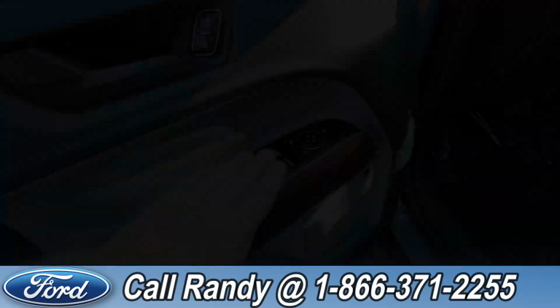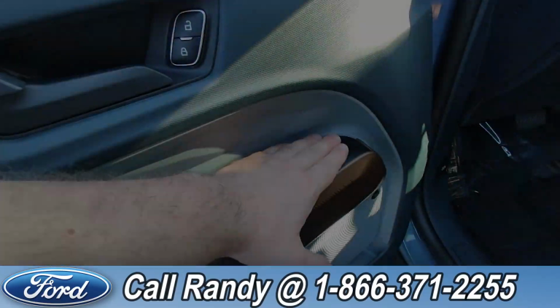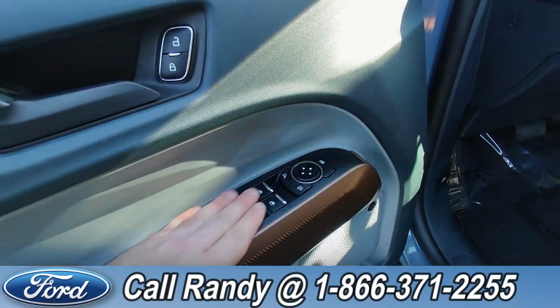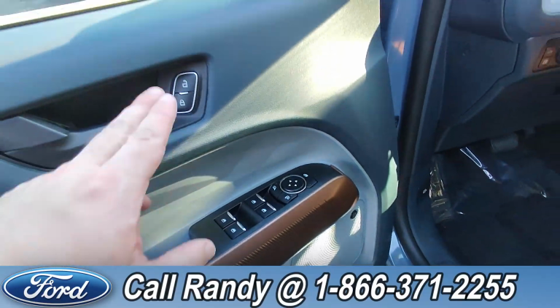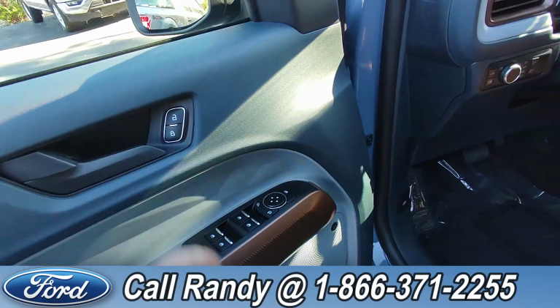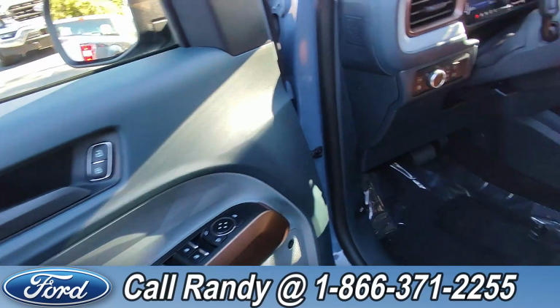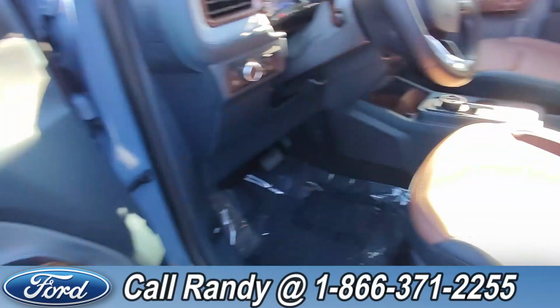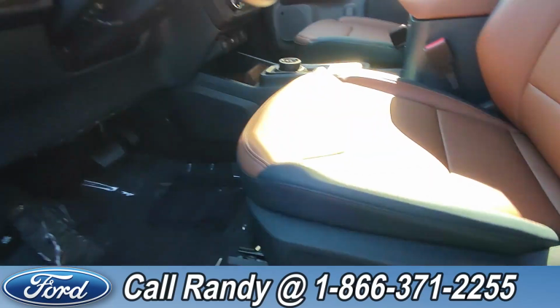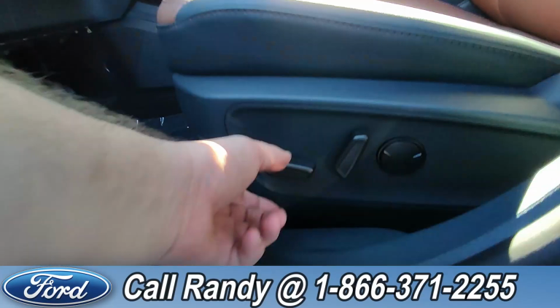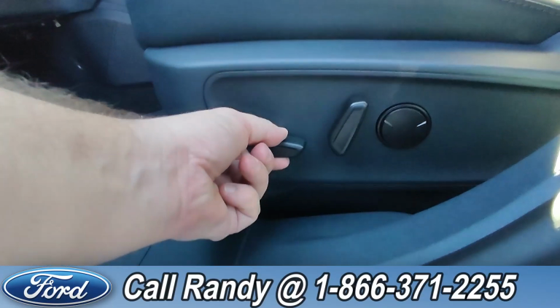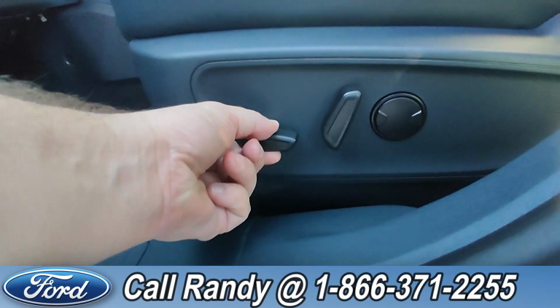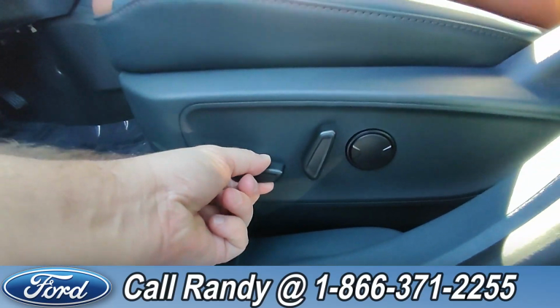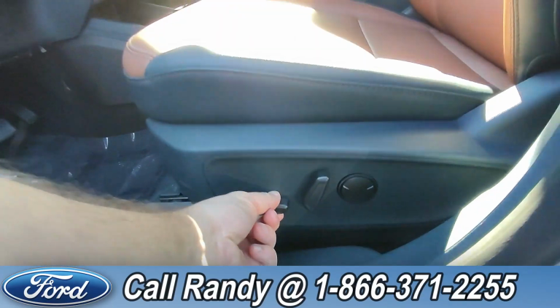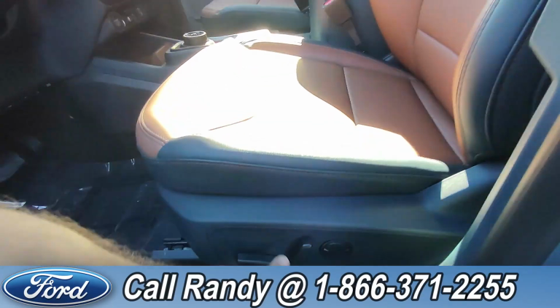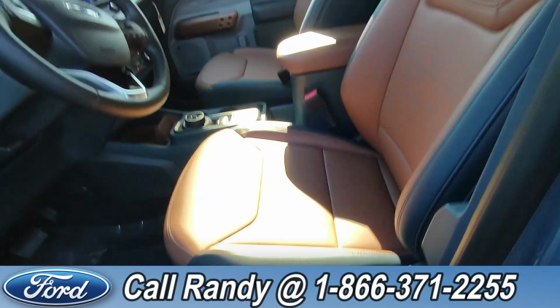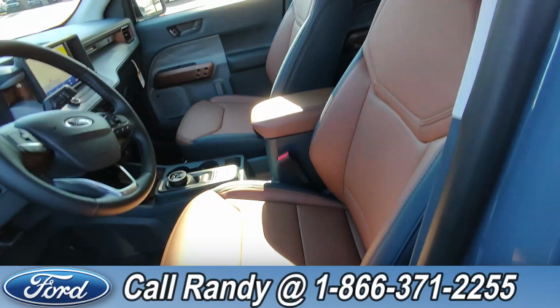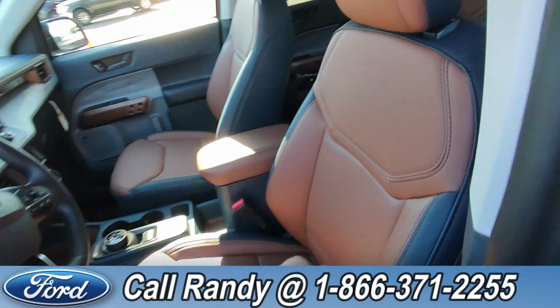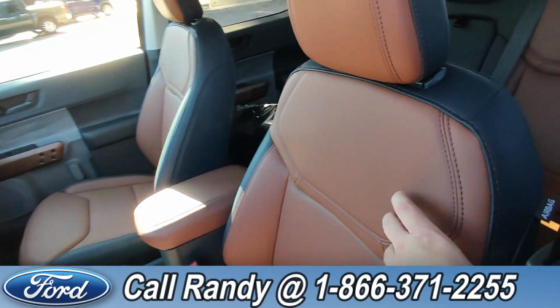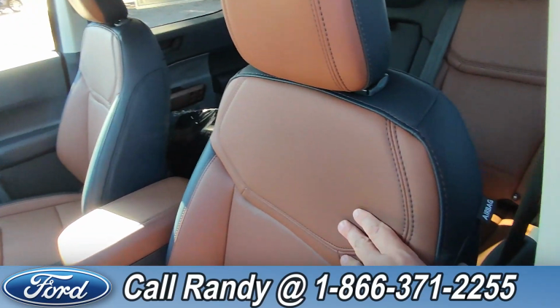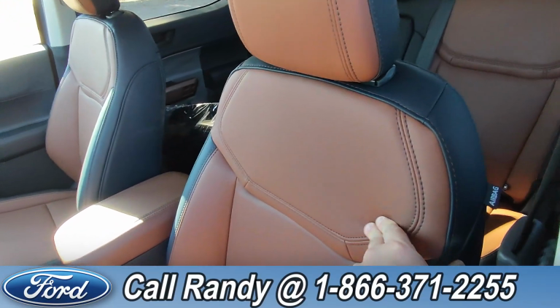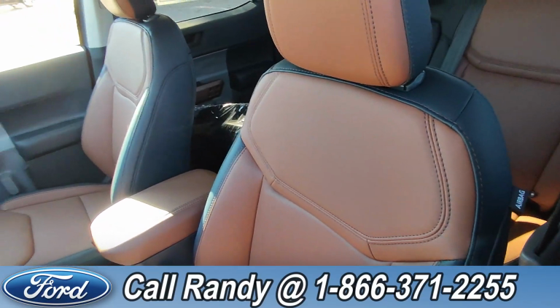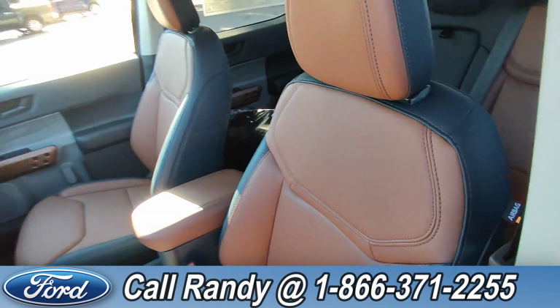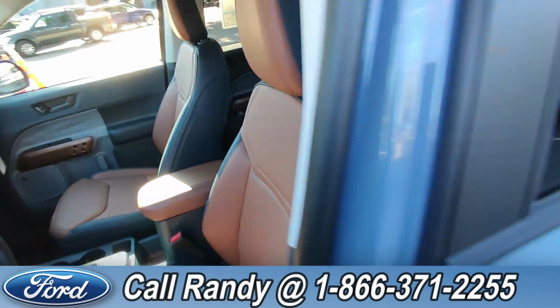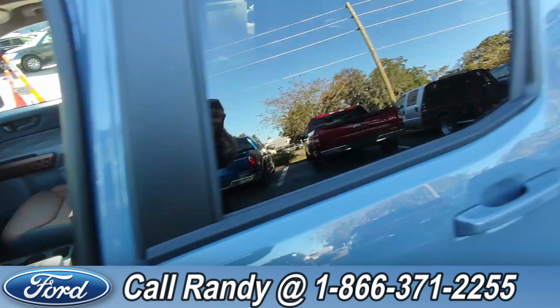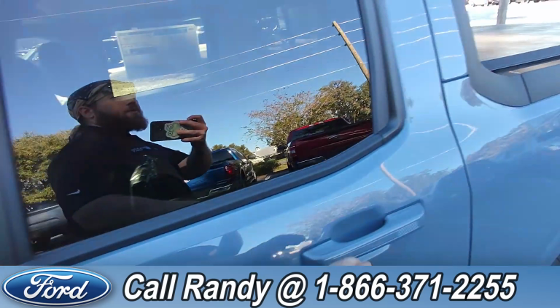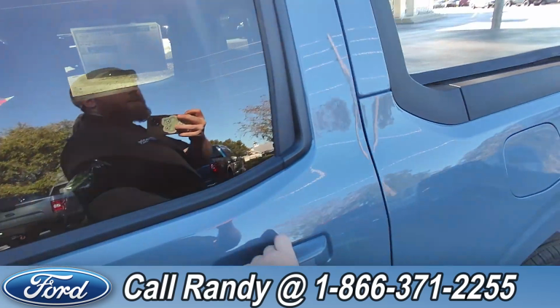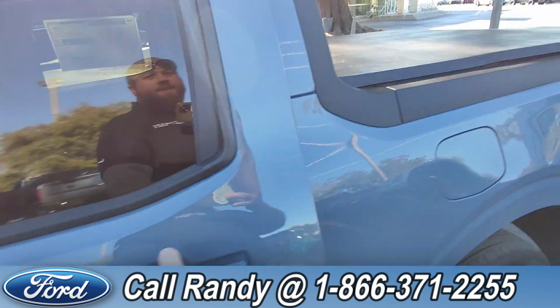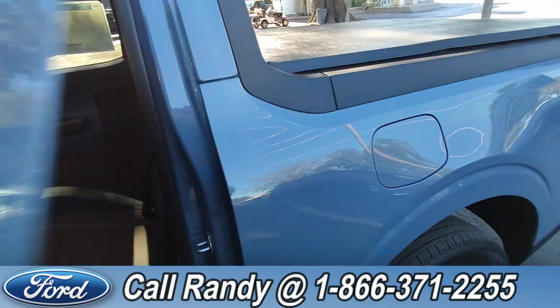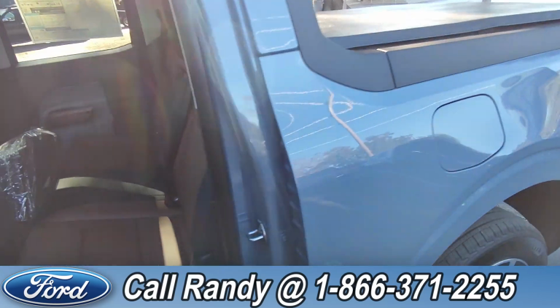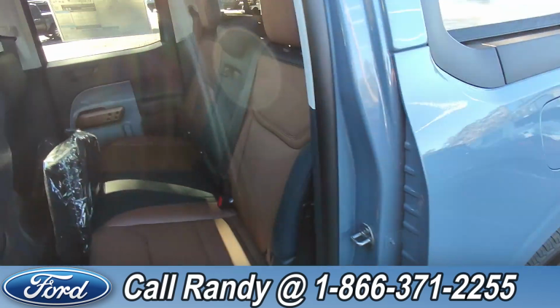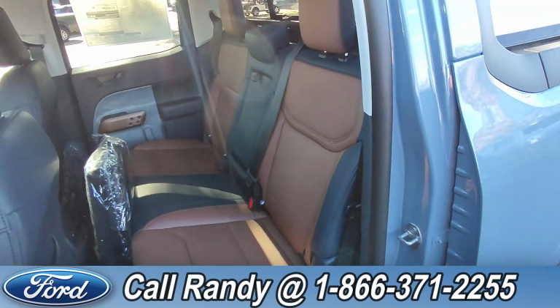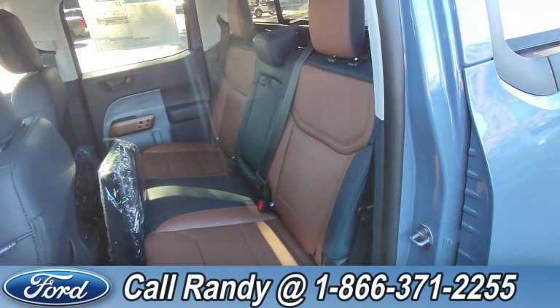On the door you have power windows, locks, and mirrors. Down here is your driver's standard seat controls. The interior is a black and tan vinyl. And if we go to the back, there's three extra seats.